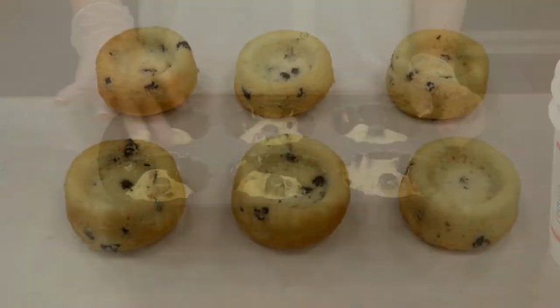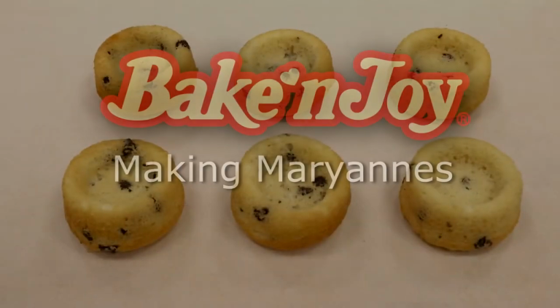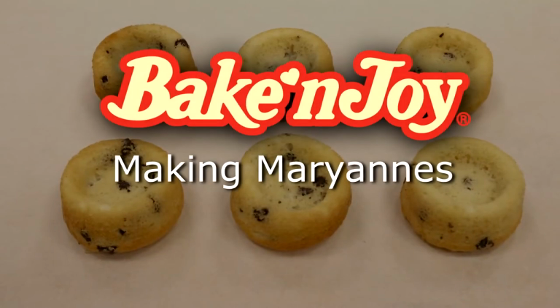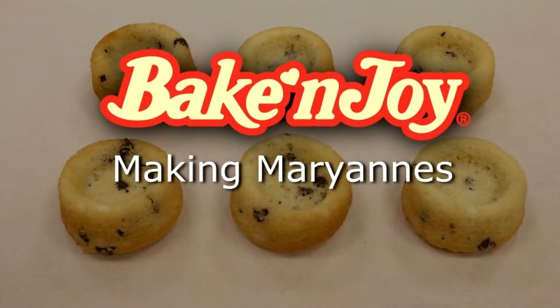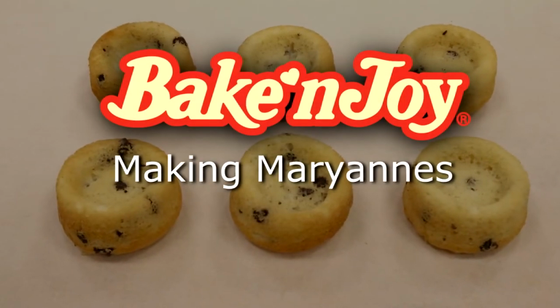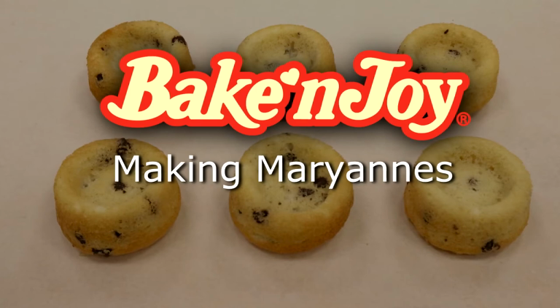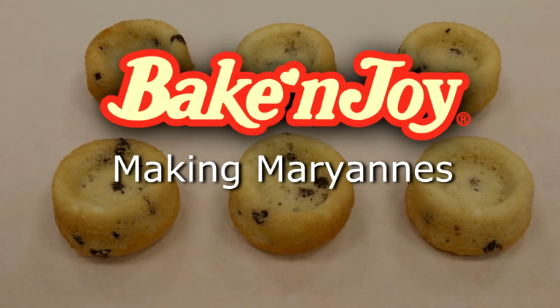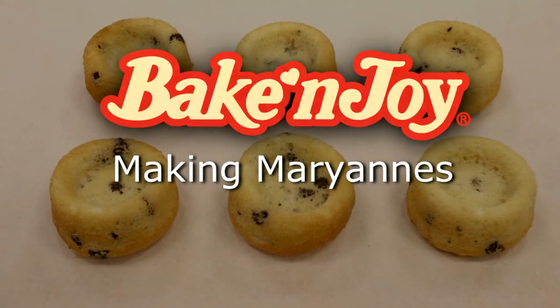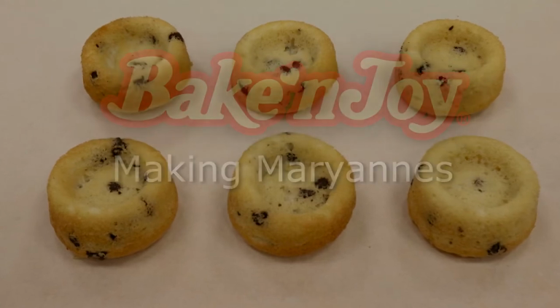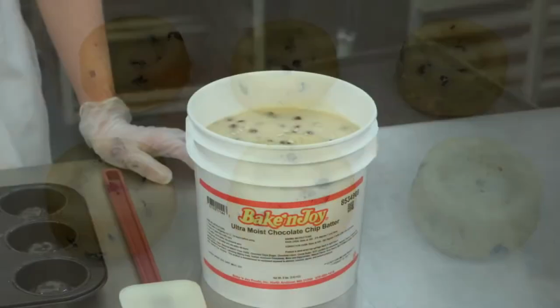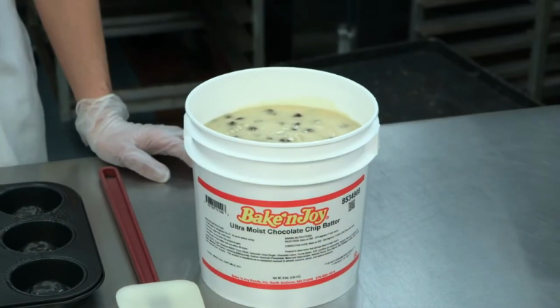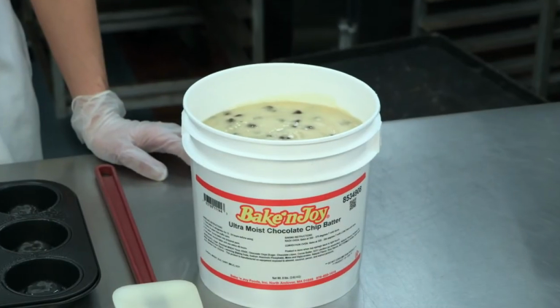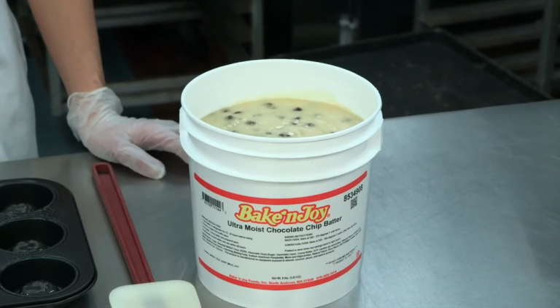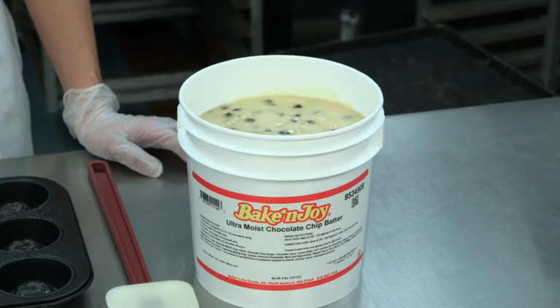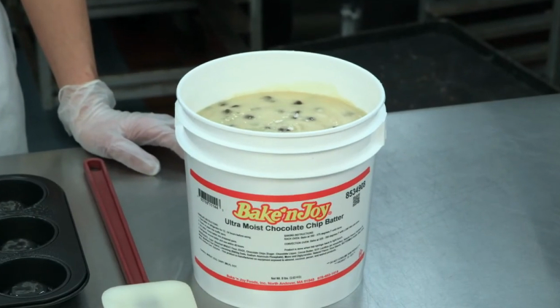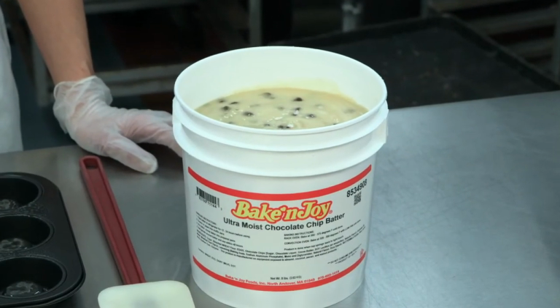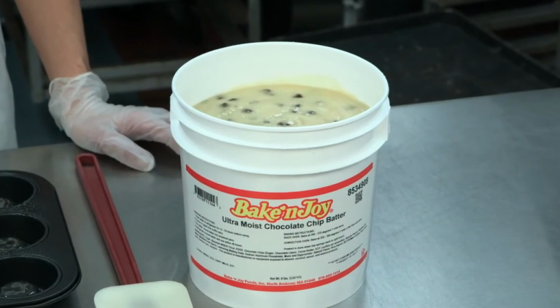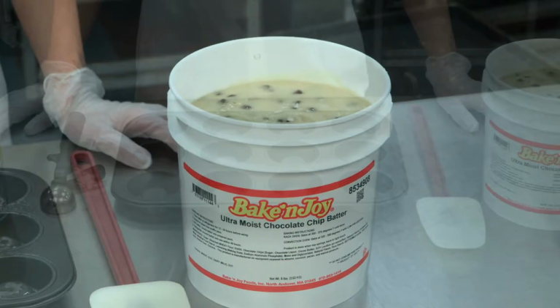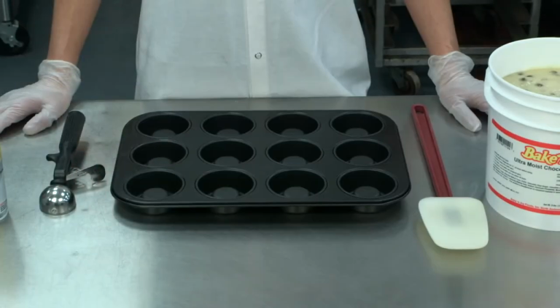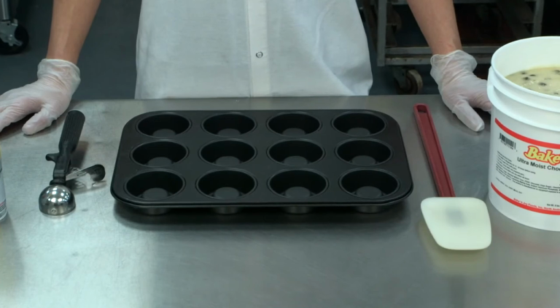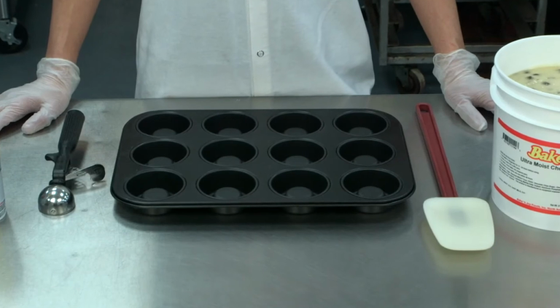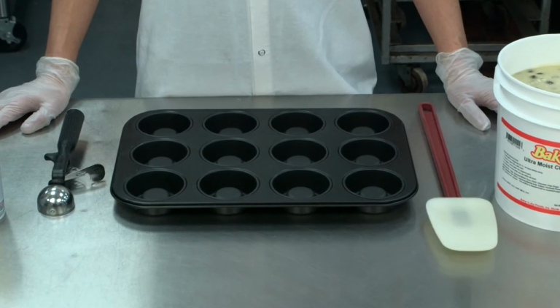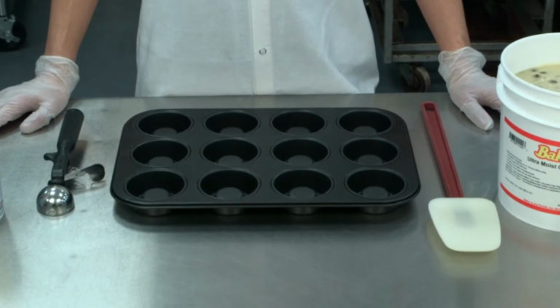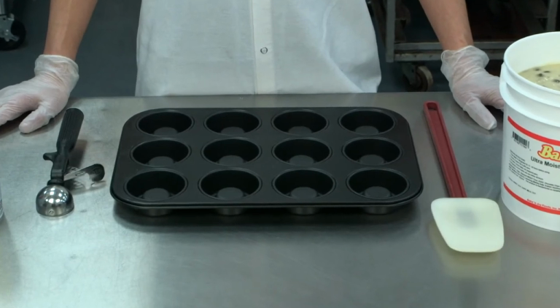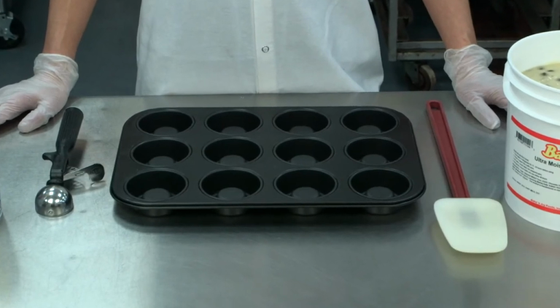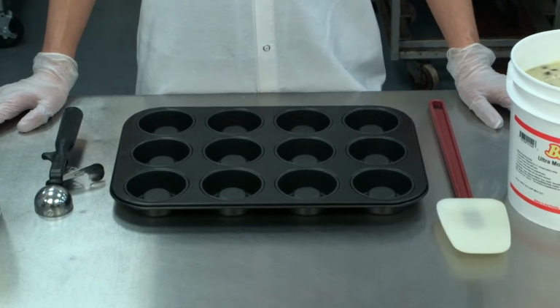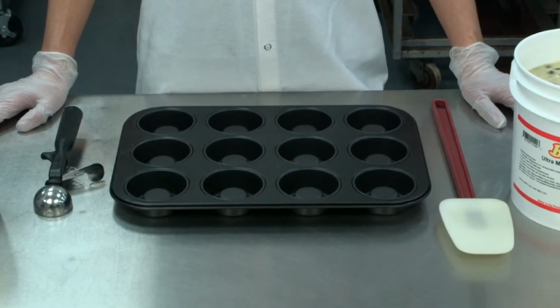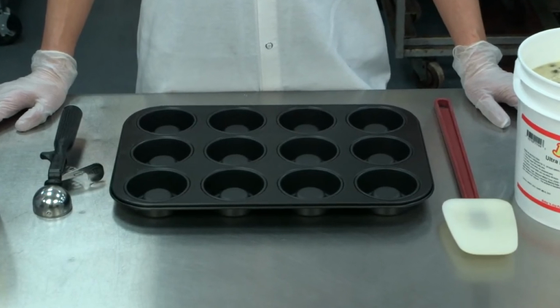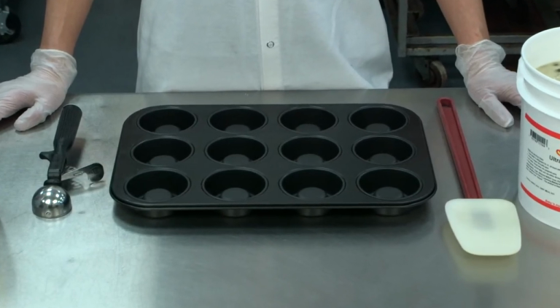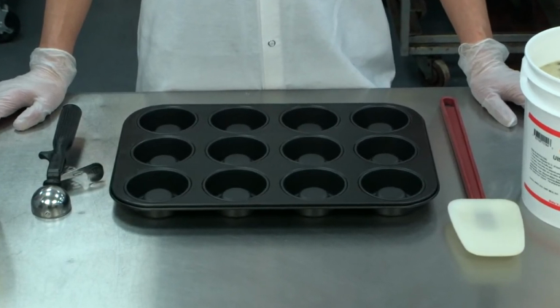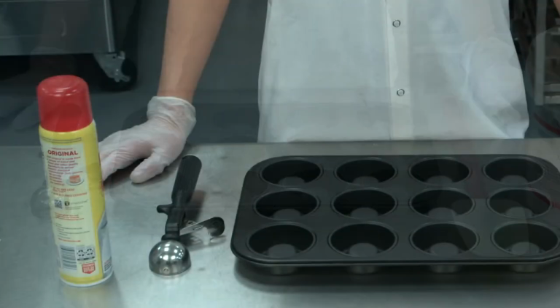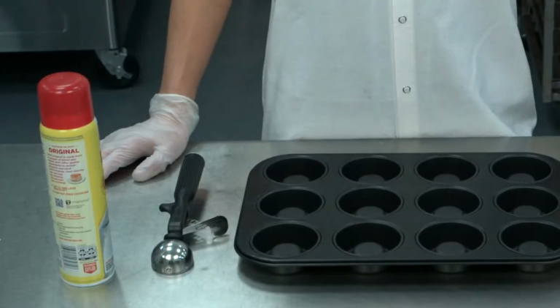Preparing to bake Marianne's is a similar process. For these, you will need your batter — we are using chocolate chip — a 12 cavity Marianne pan, a spatula, a scoop, and pan spray.